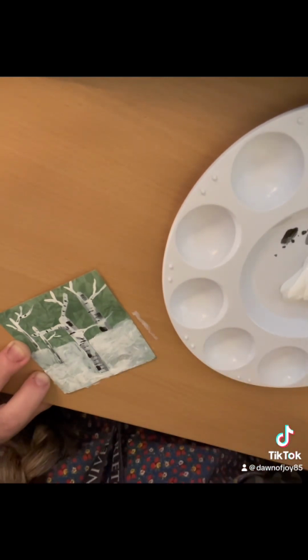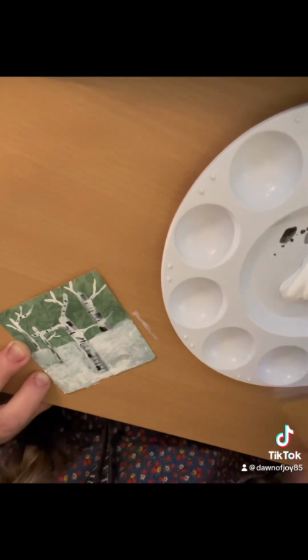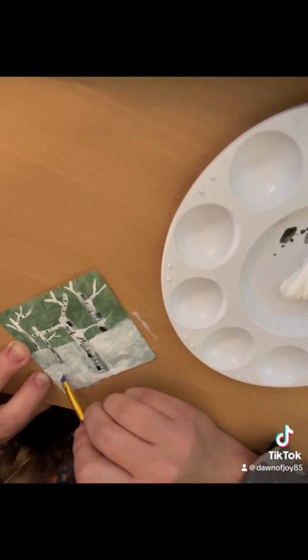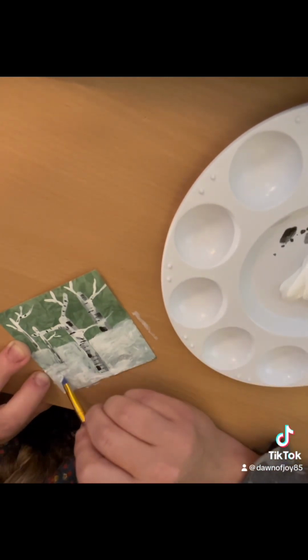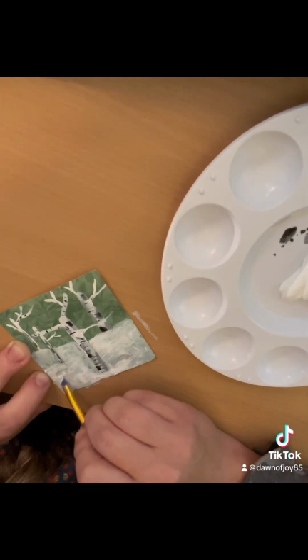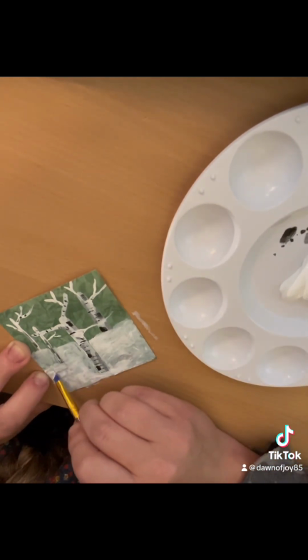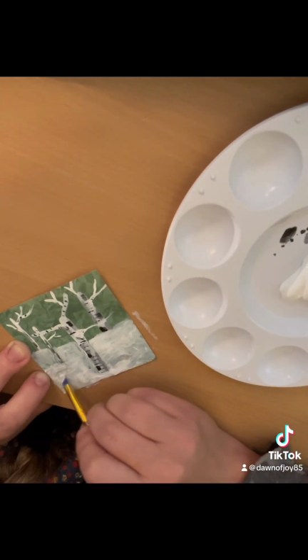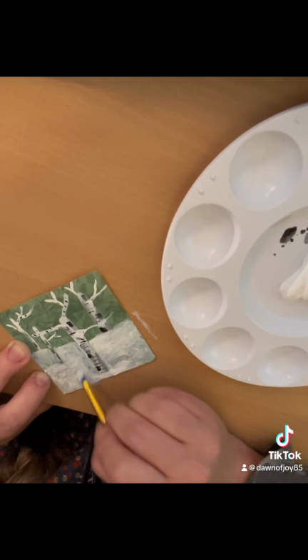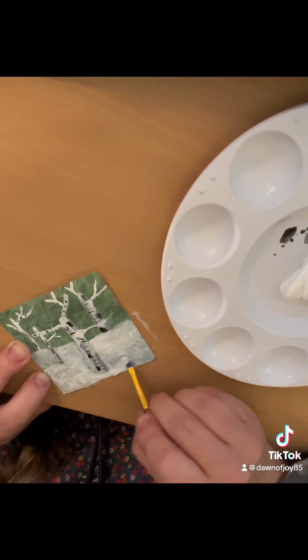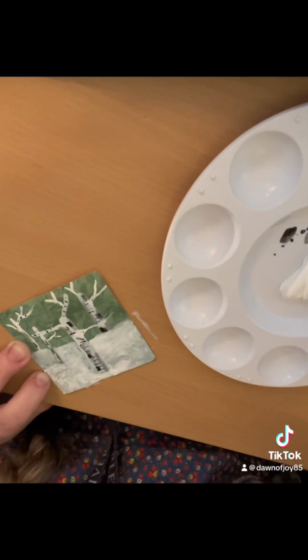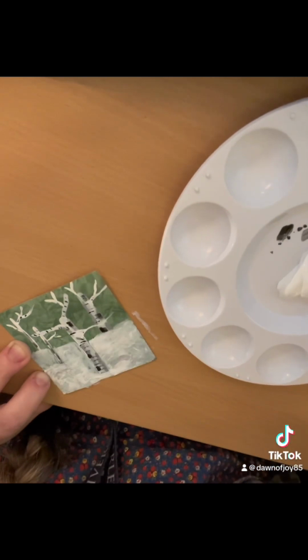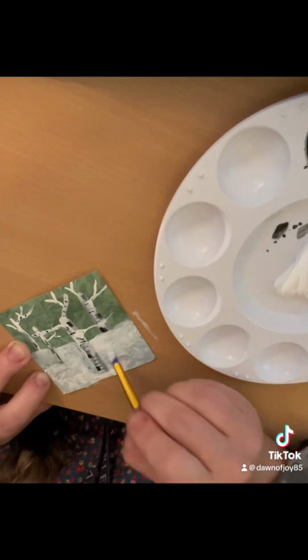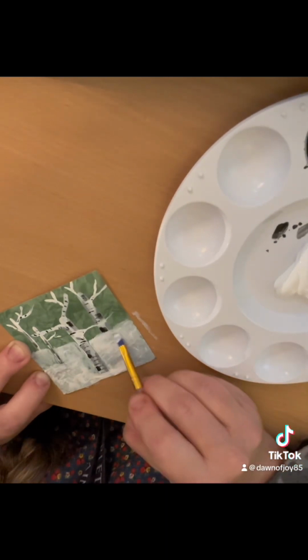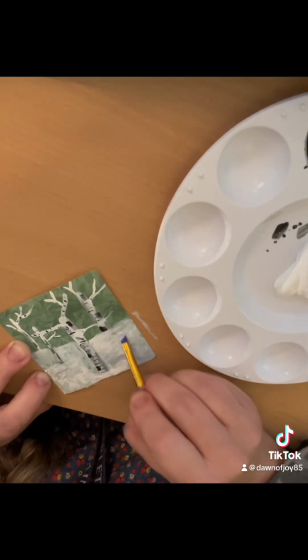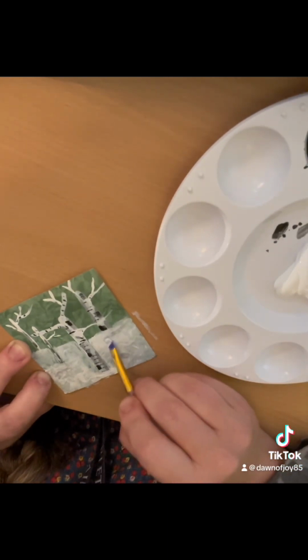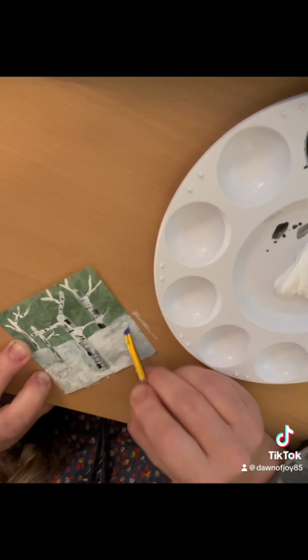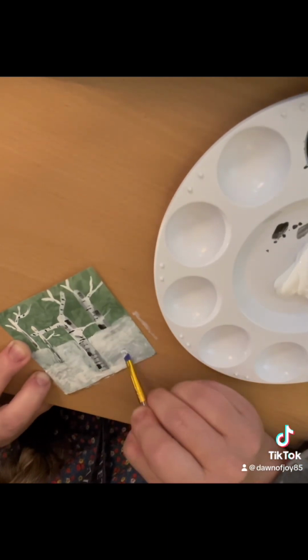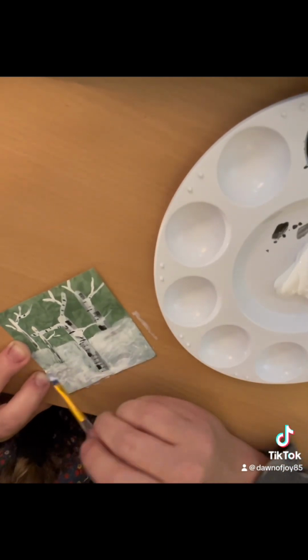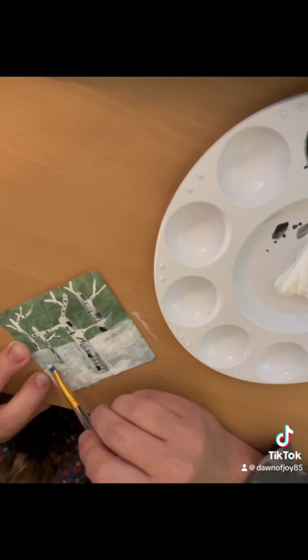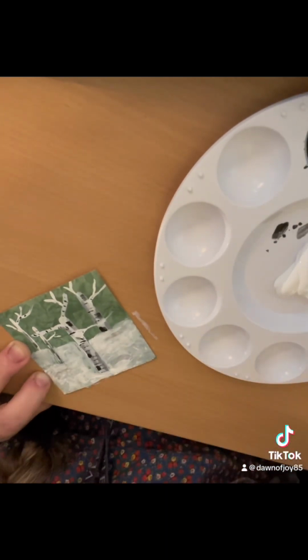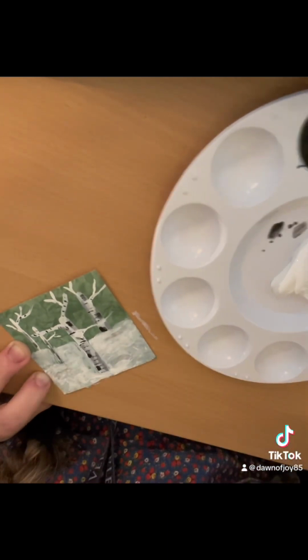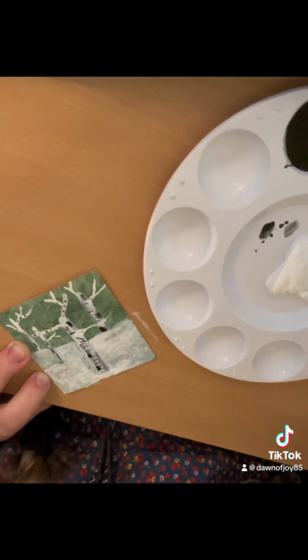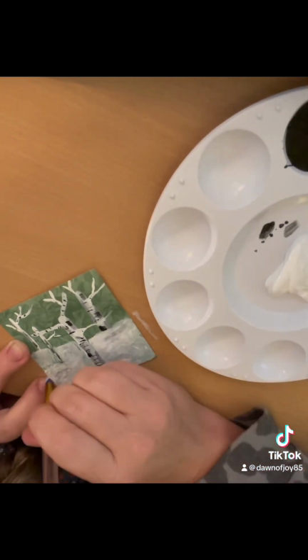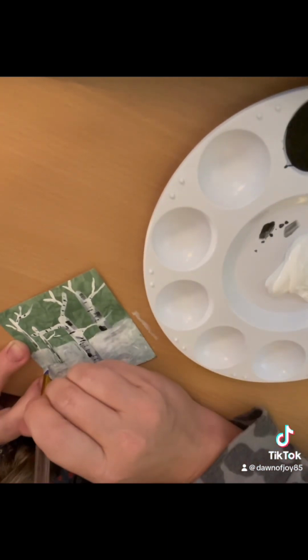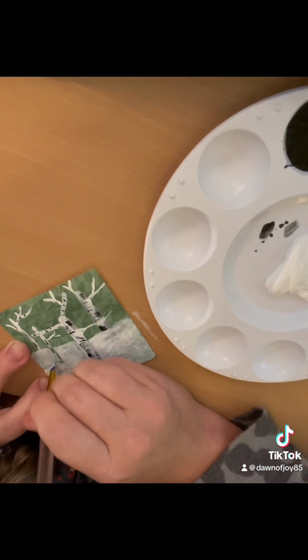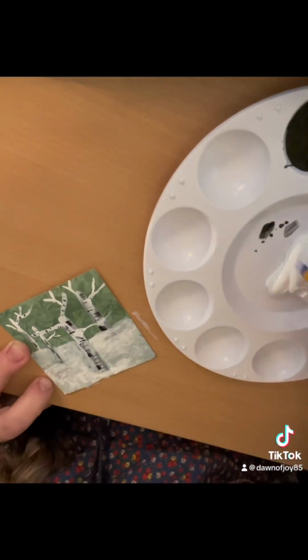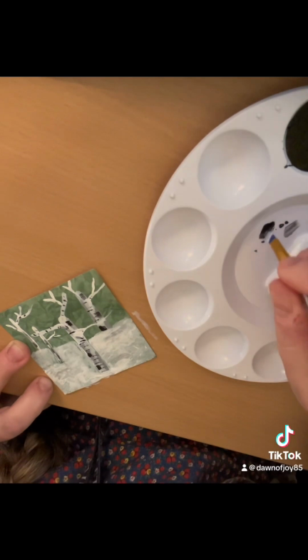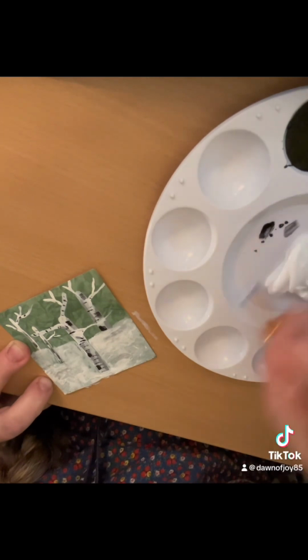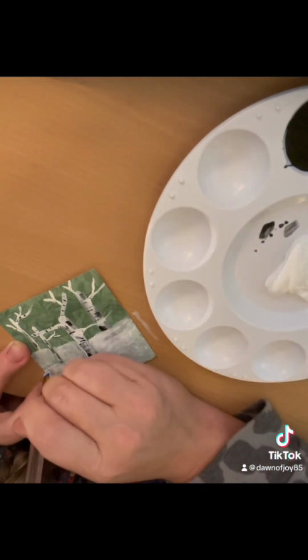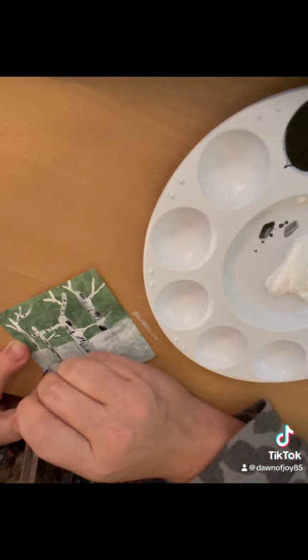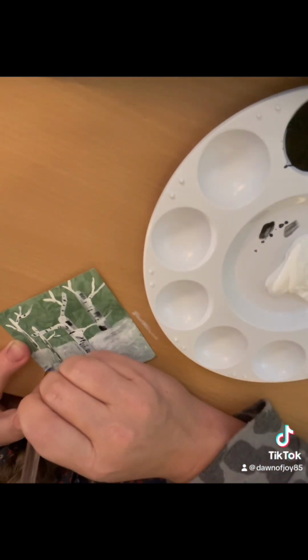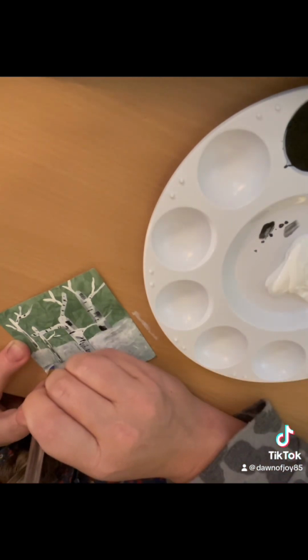You're then going to get a little bit of gray on your brush and dab in some shadows for layer and depth to make the snow look more realistic.